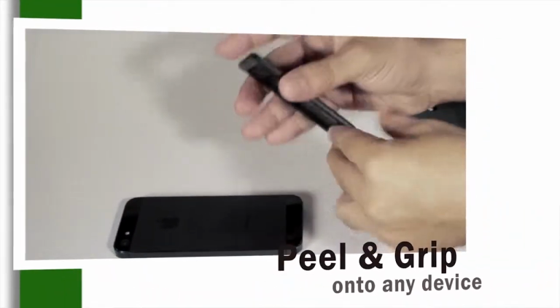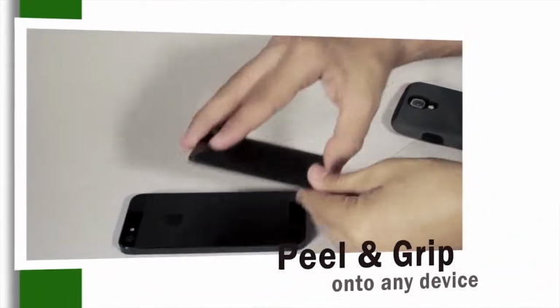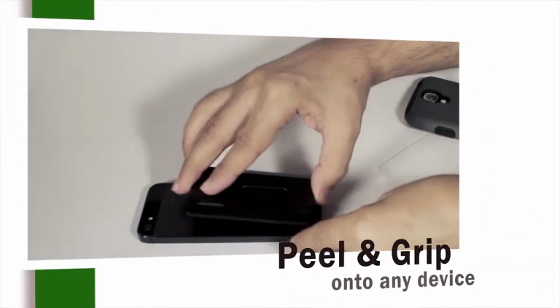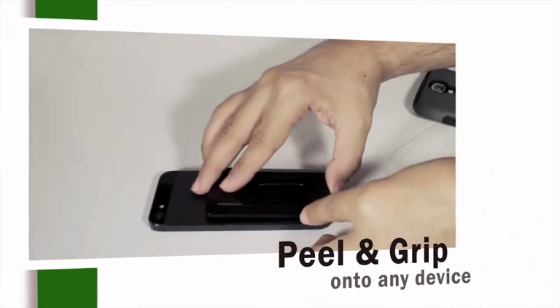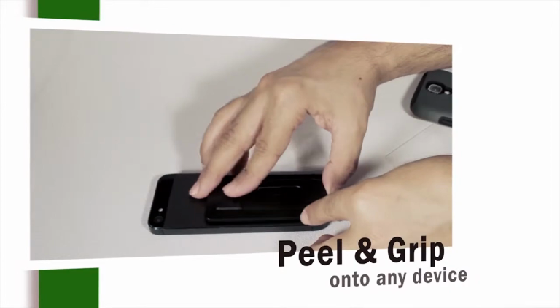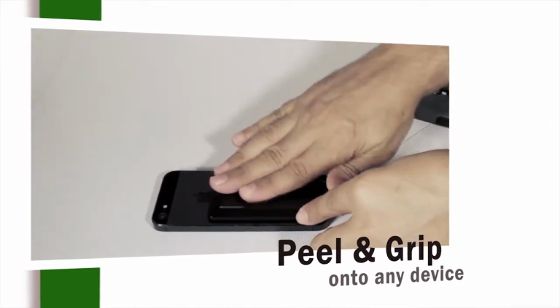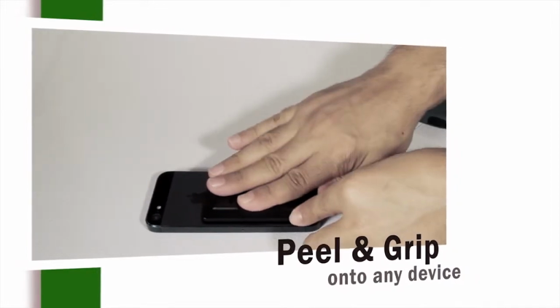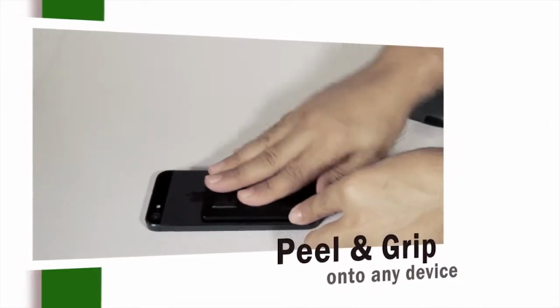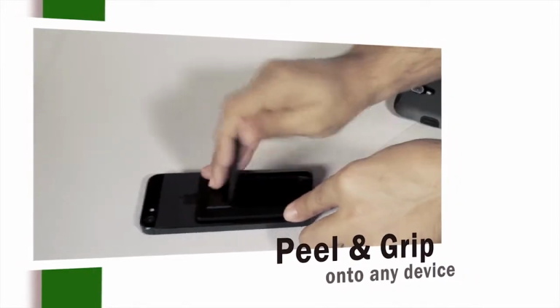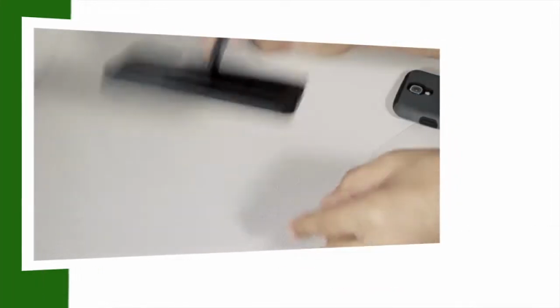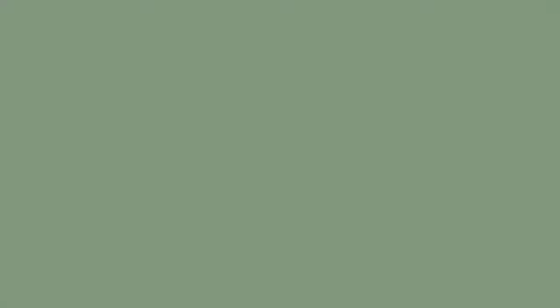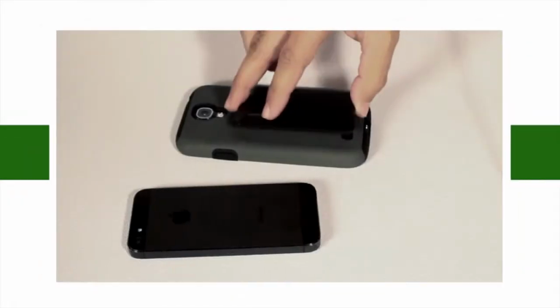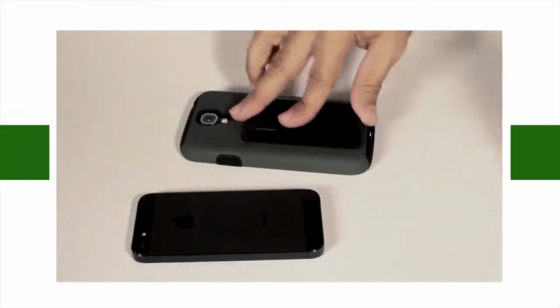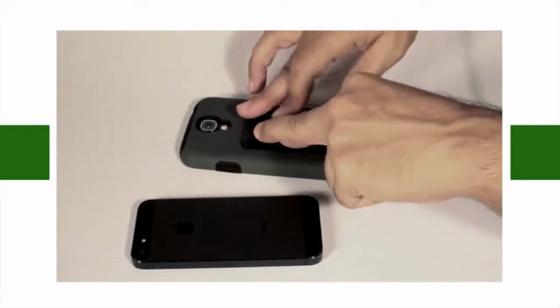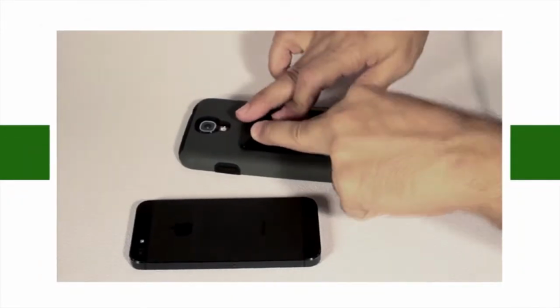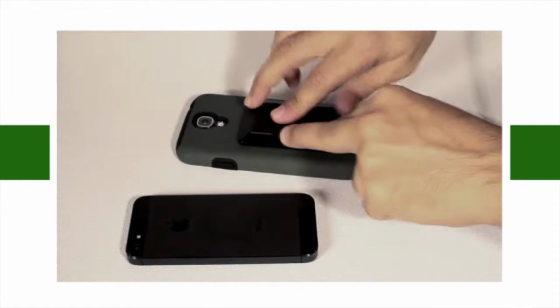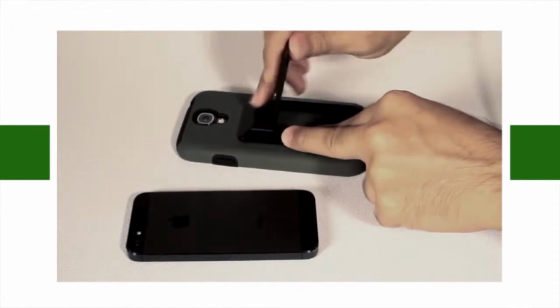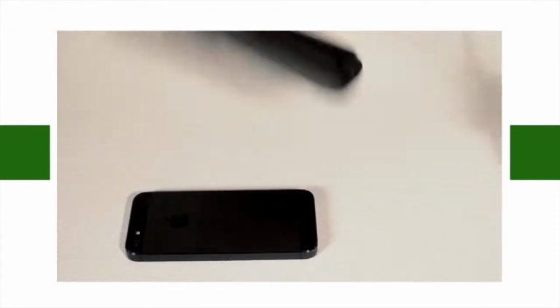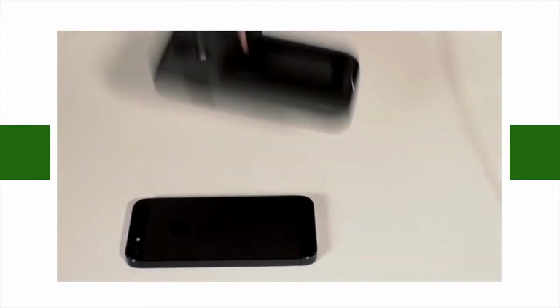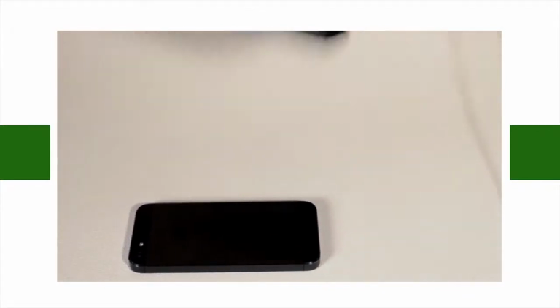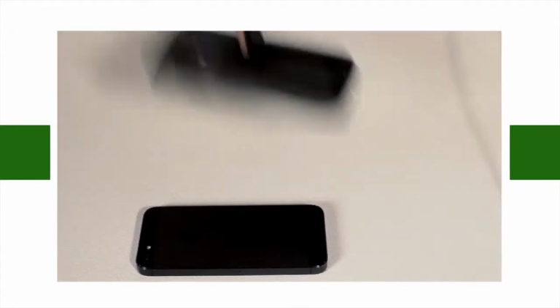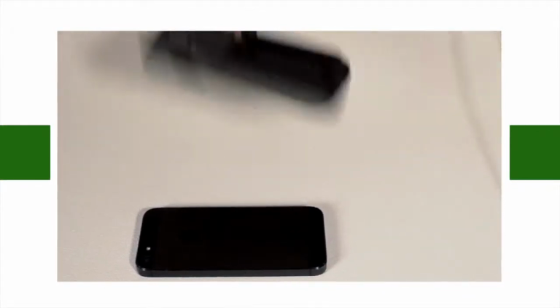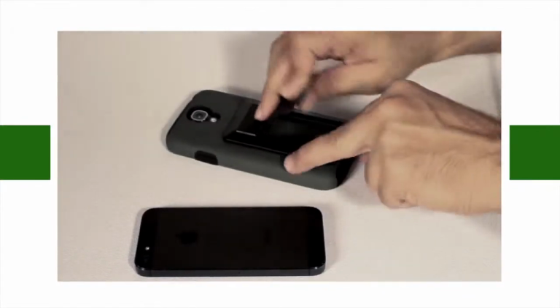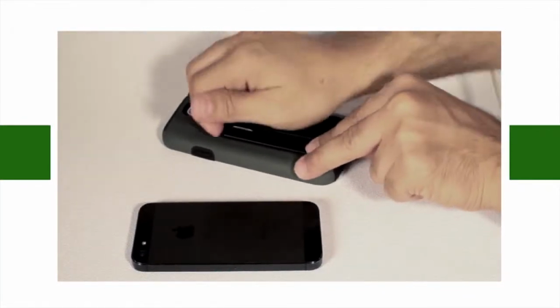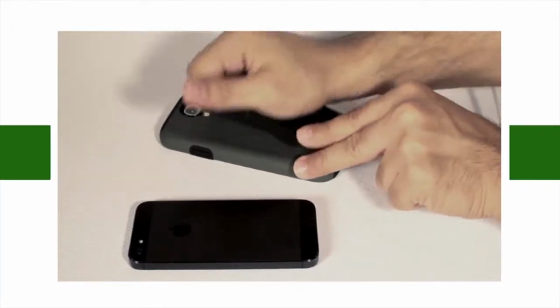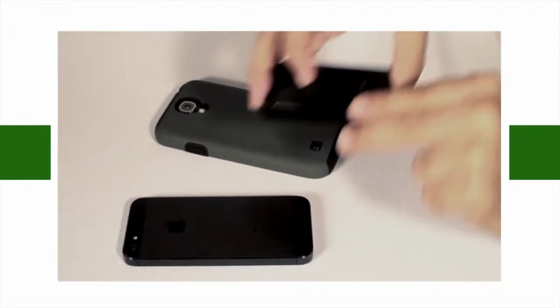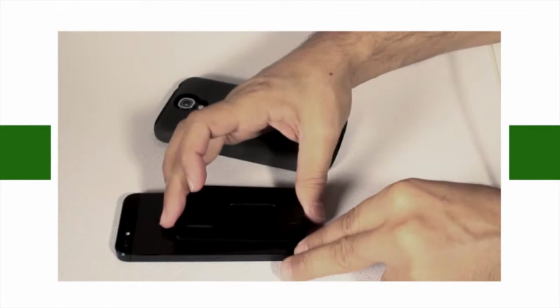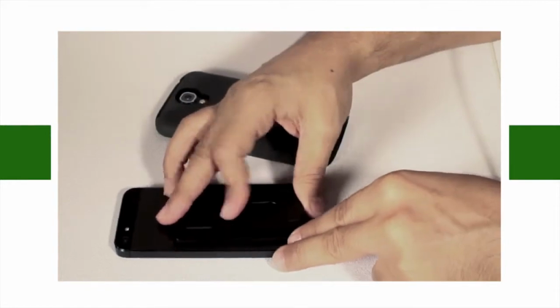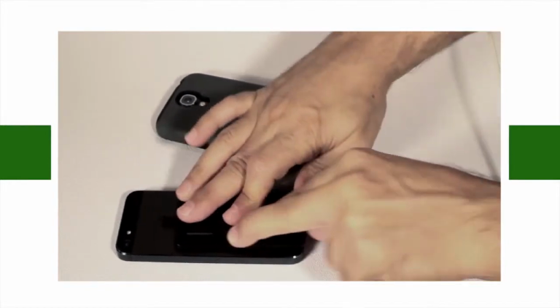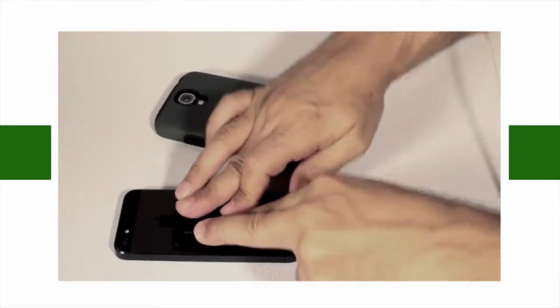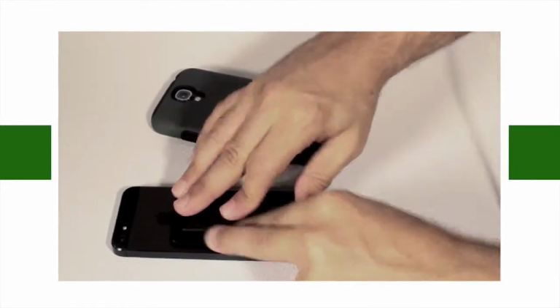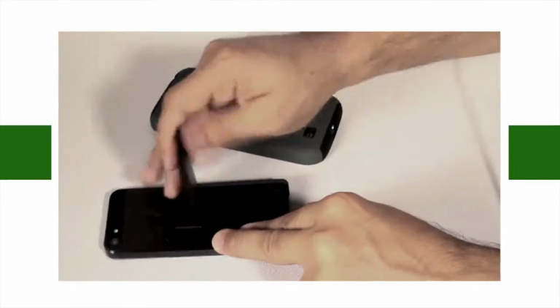It's easy to use — just peel and grip to any device. The secret is in its micro suction grip material that attaches to your phone without leaving a sticky residue. It is super strong; grip and un-grip an unlimited amount of times.